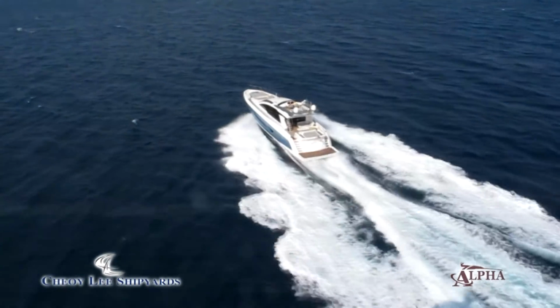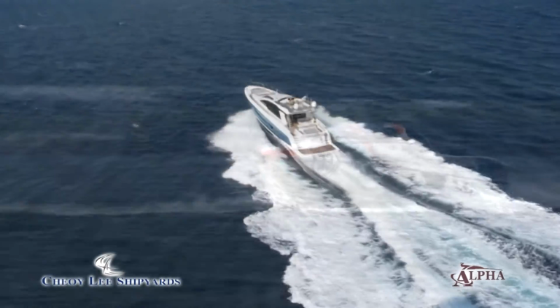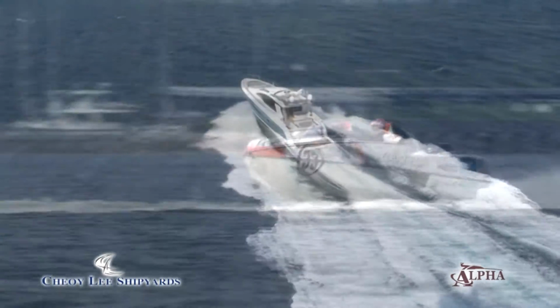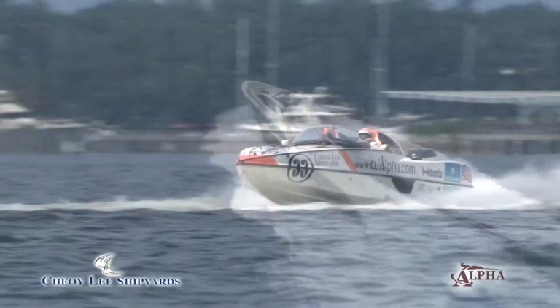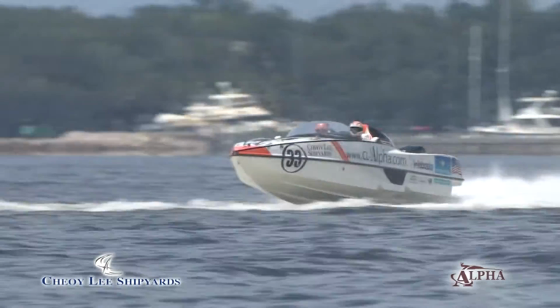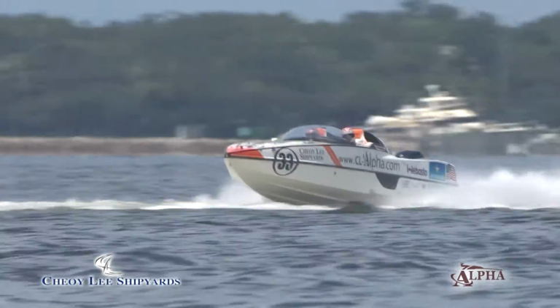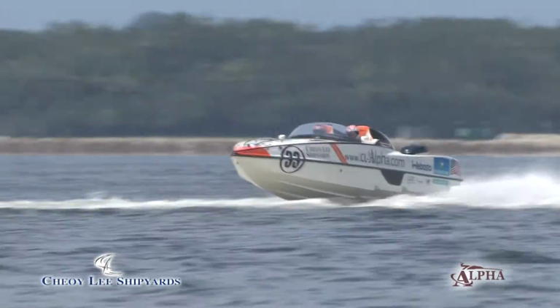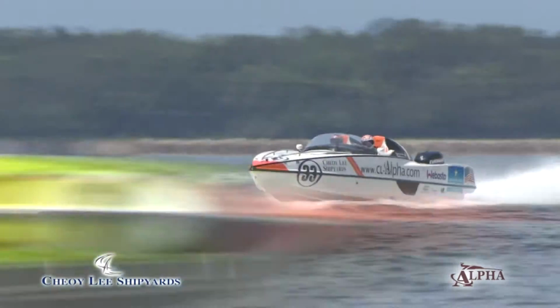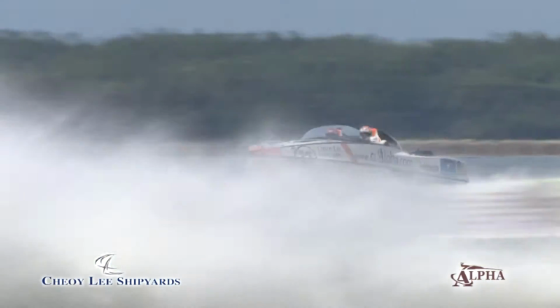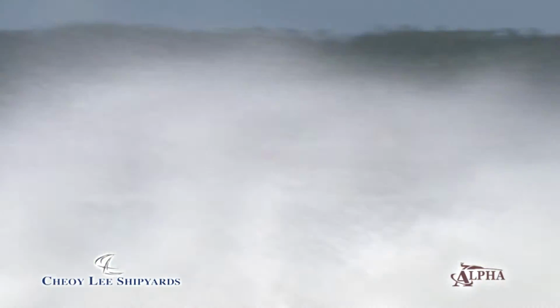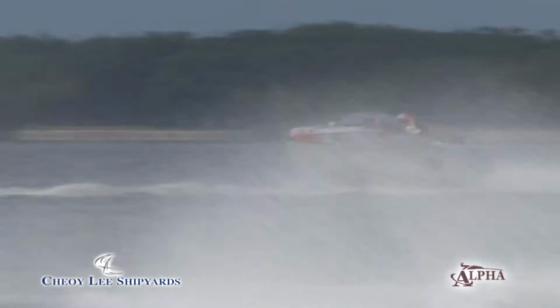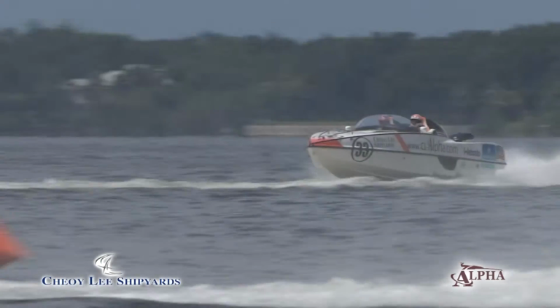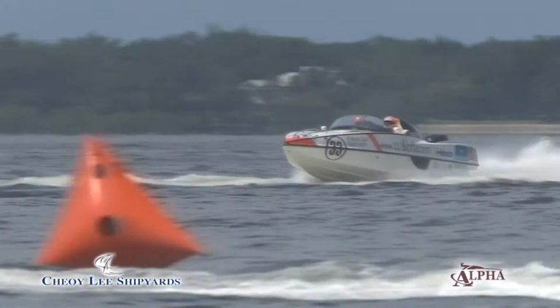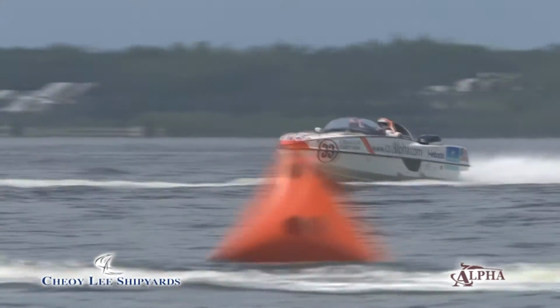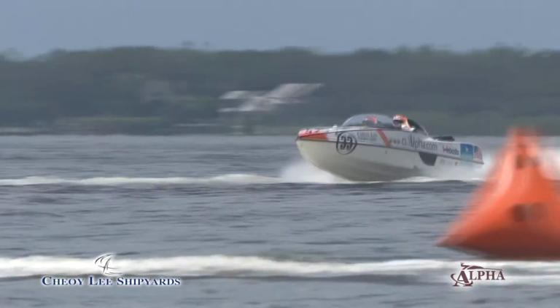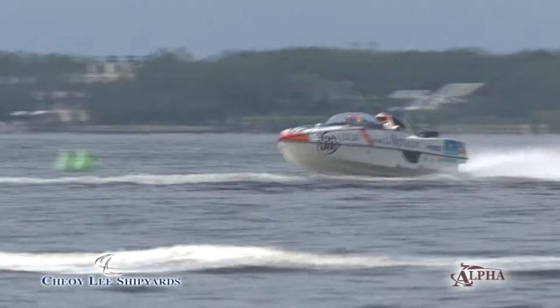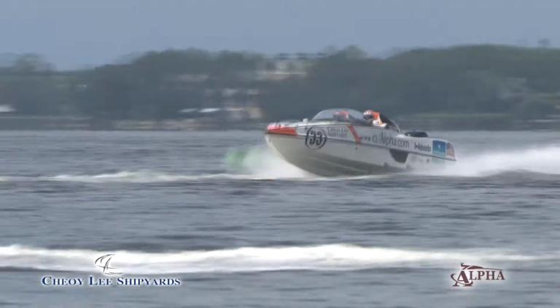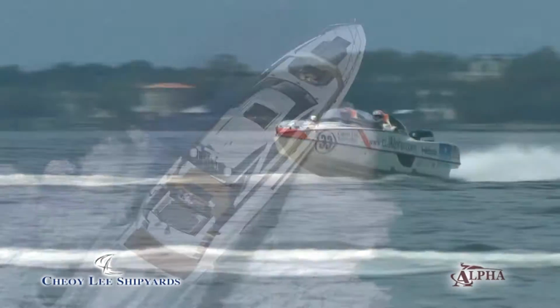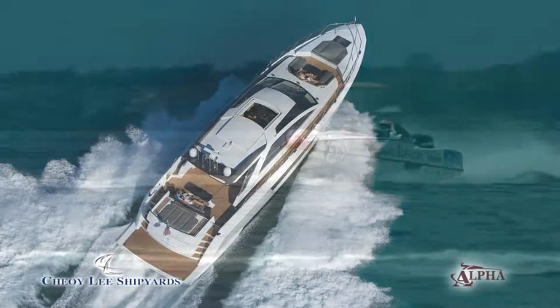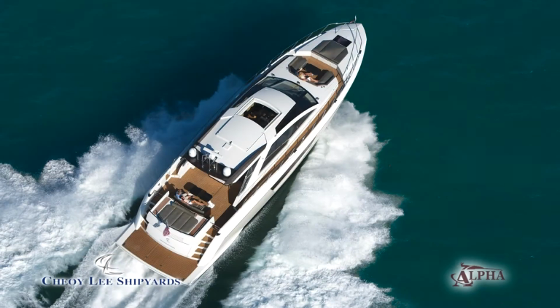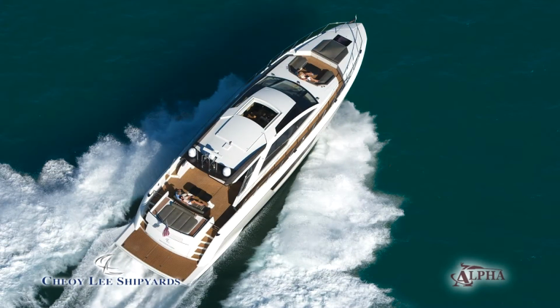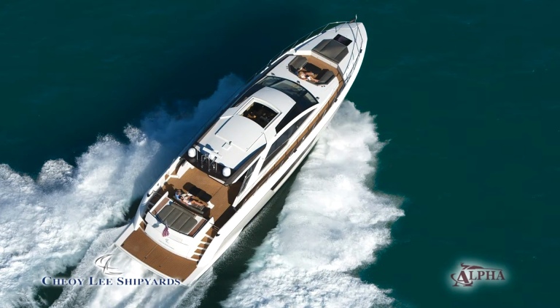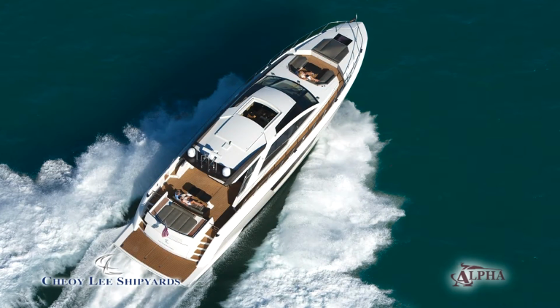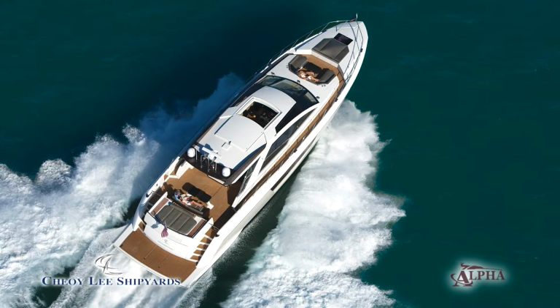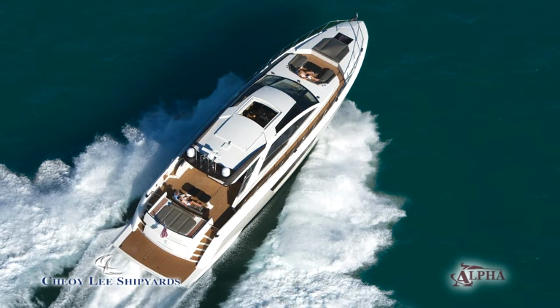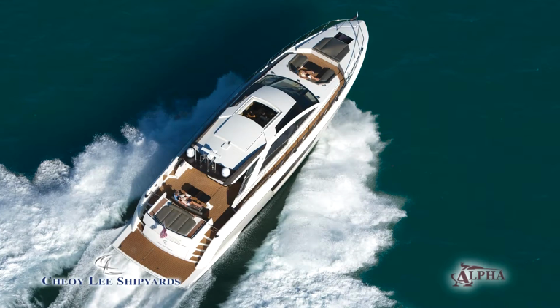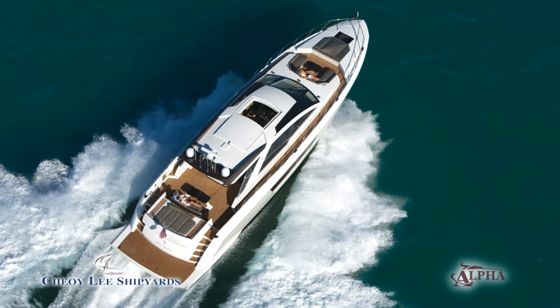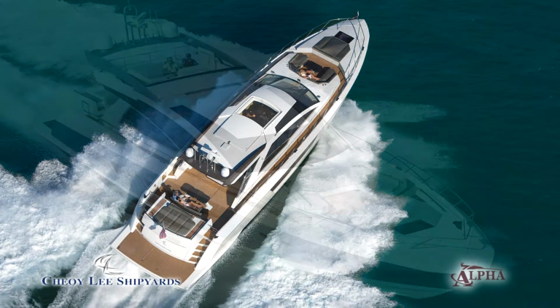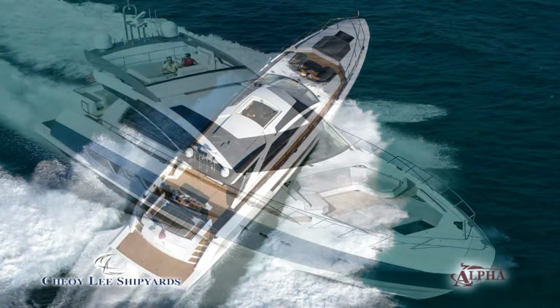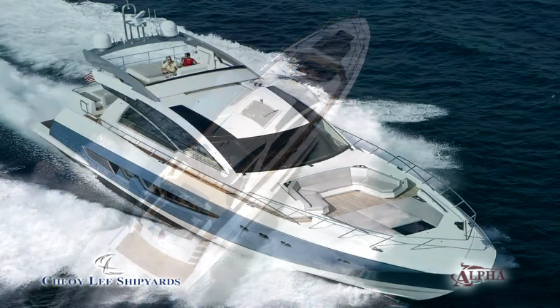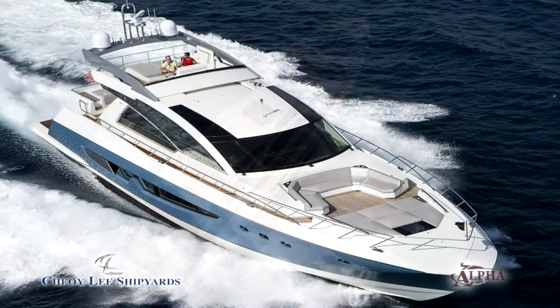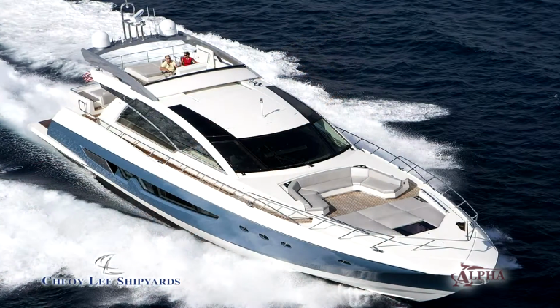We use the P1 Superstock Race Series as a means to promote our Alpha Express Yacht Series. We build a 76 and an 87, both in a Flybridge model and a Pure Express.